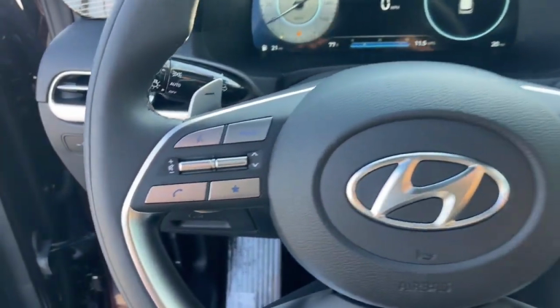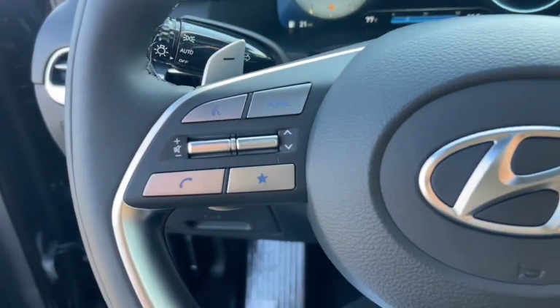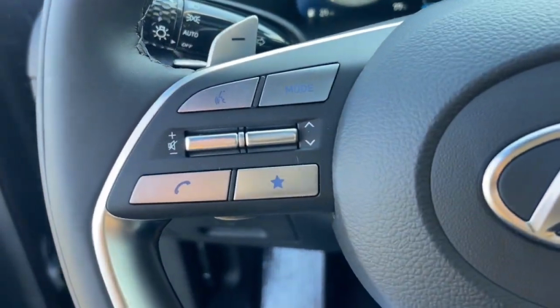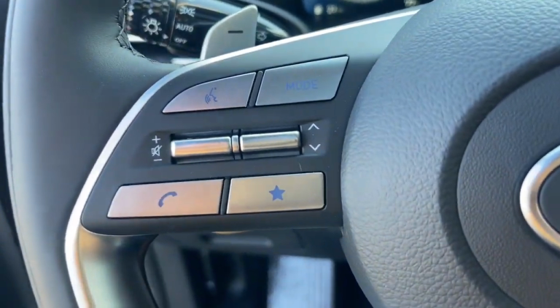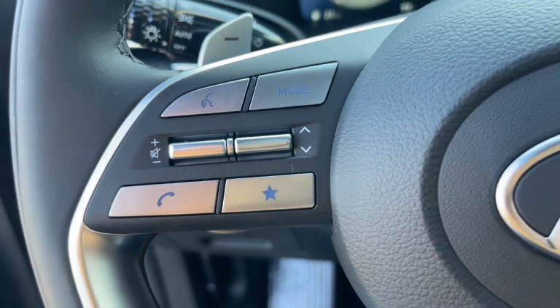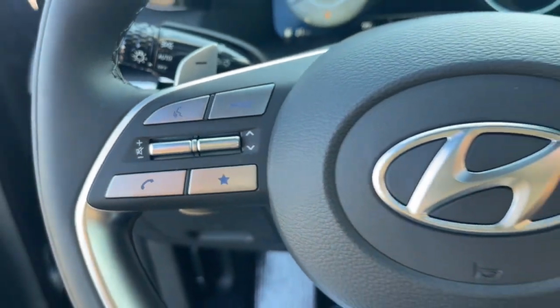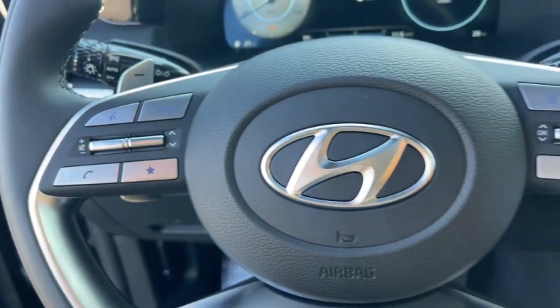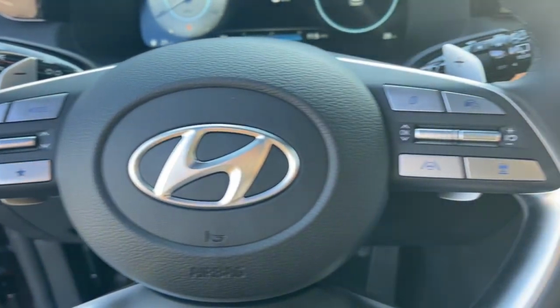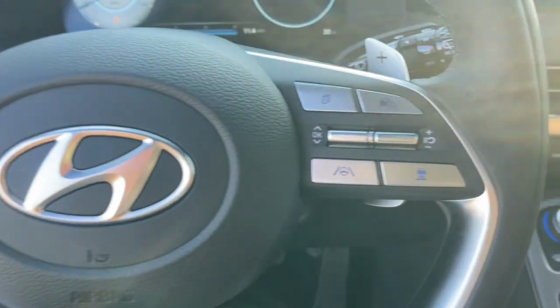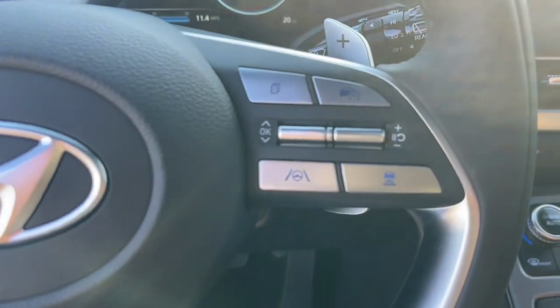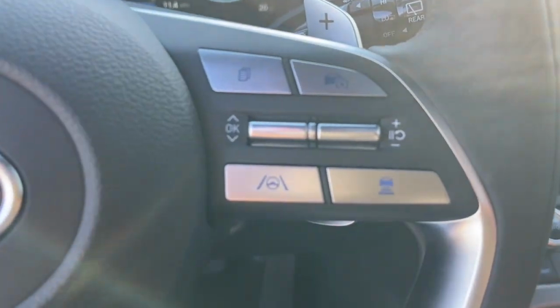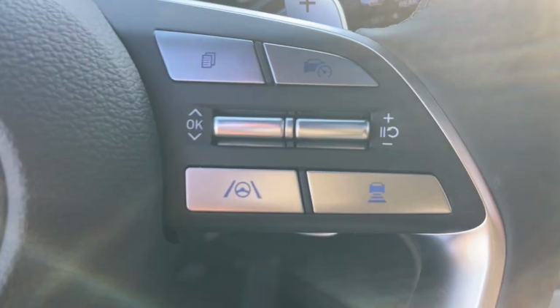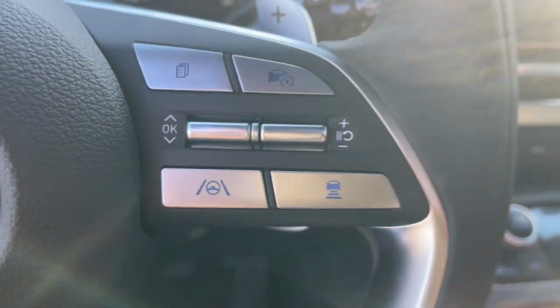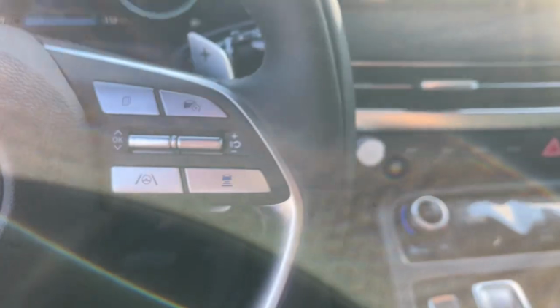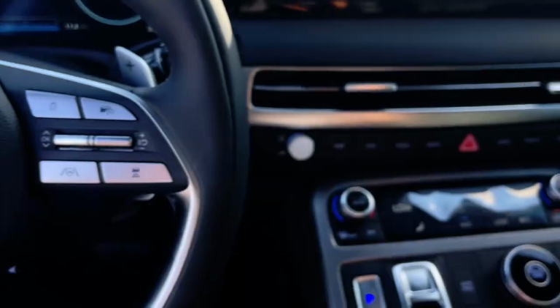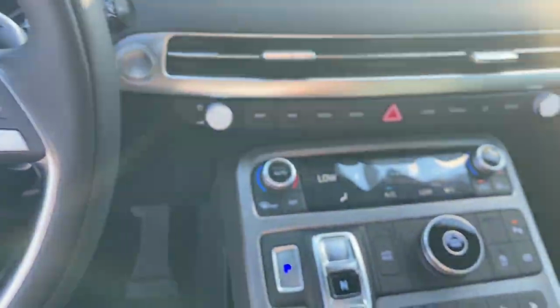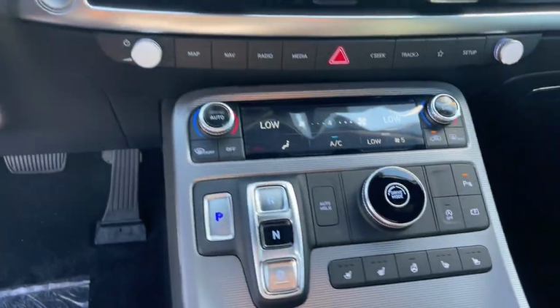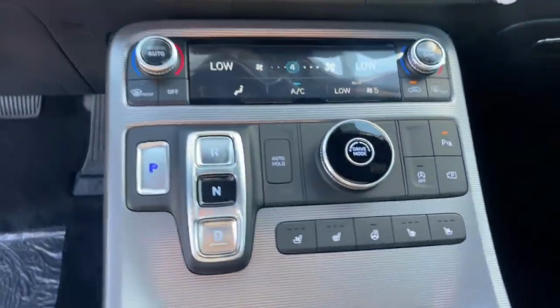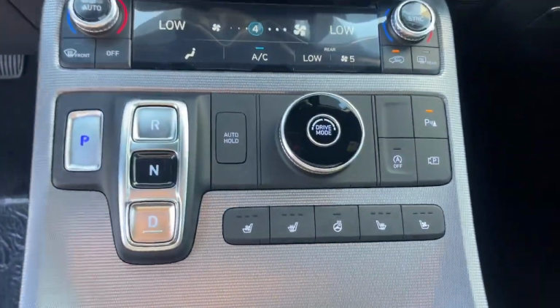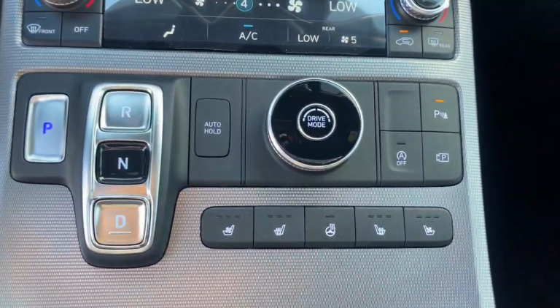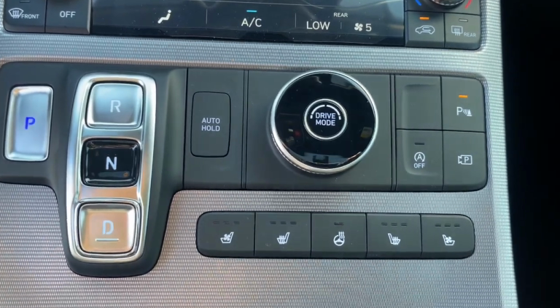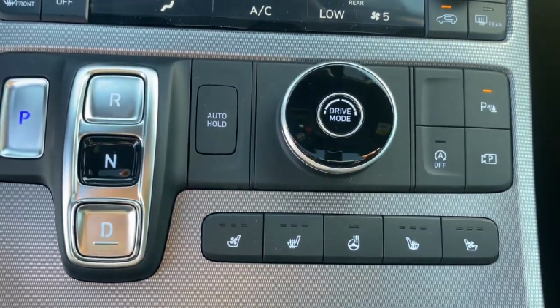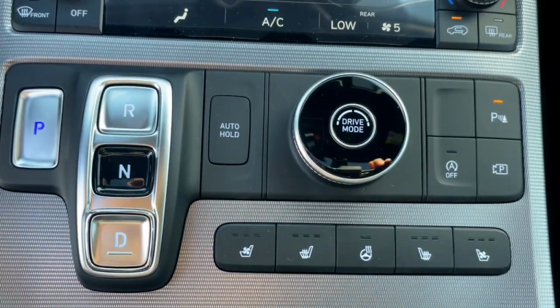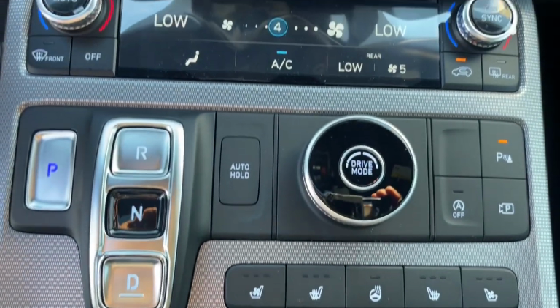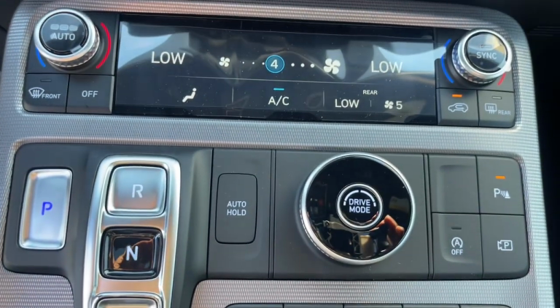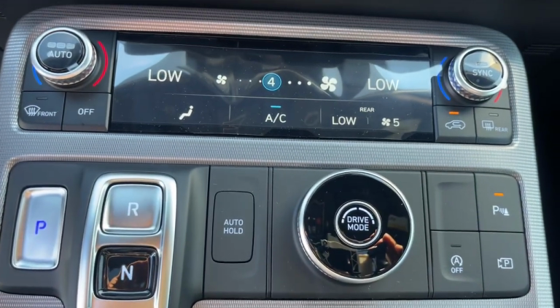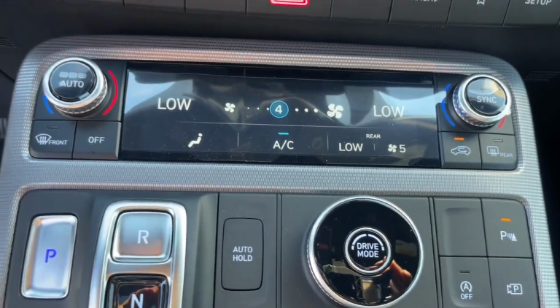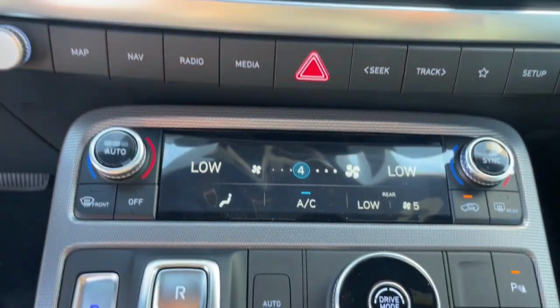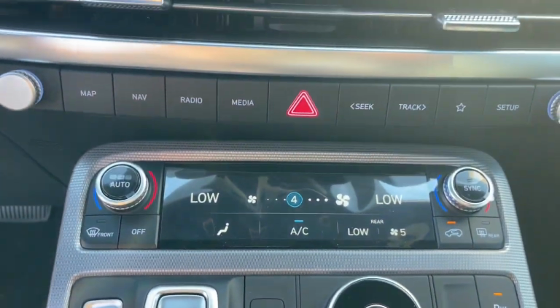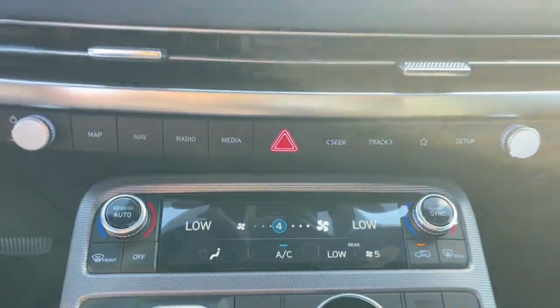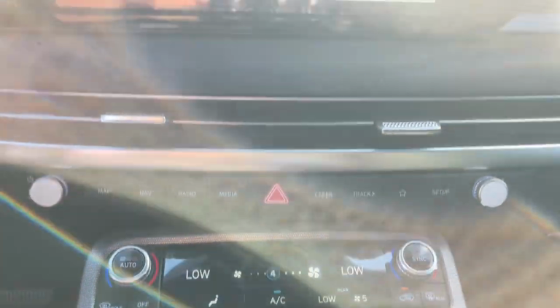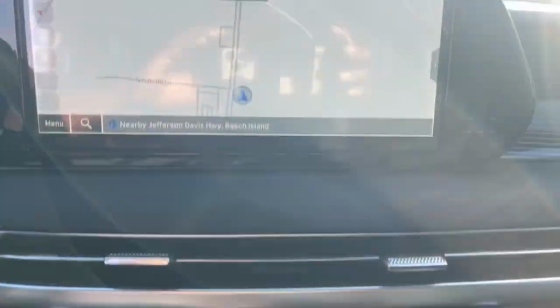Sophistication meets family-focused flexibility in this can-do Palisade. See for yourself when you take it out for a test drive. Our professional staff looks forward to giving you excellent service.